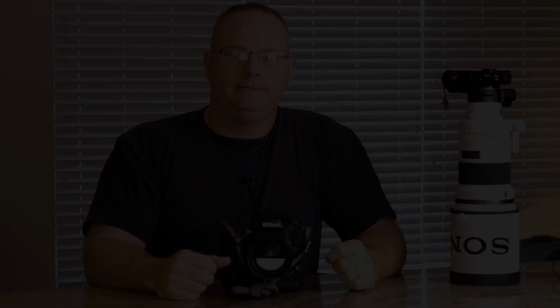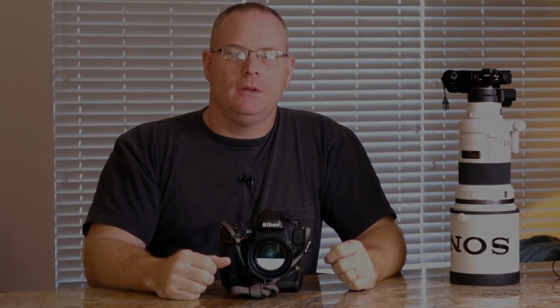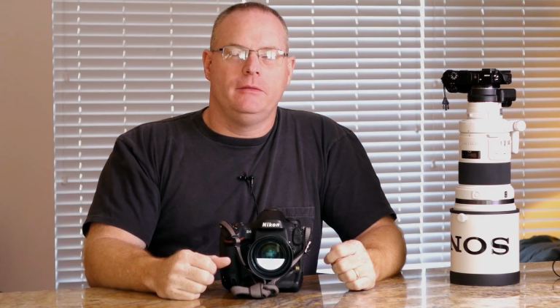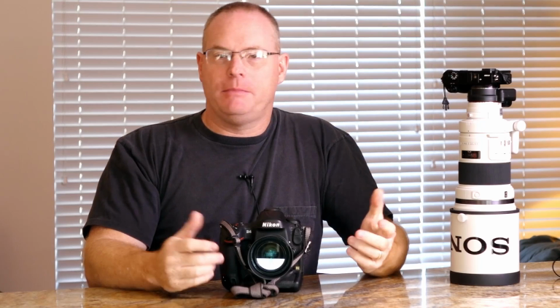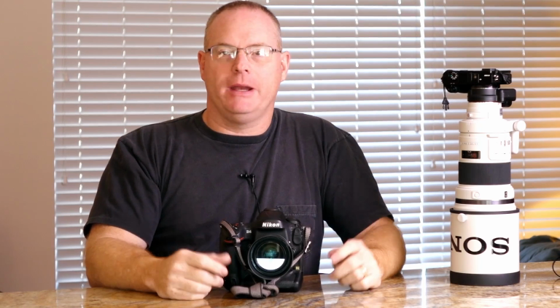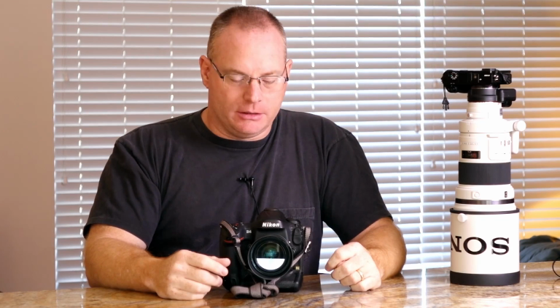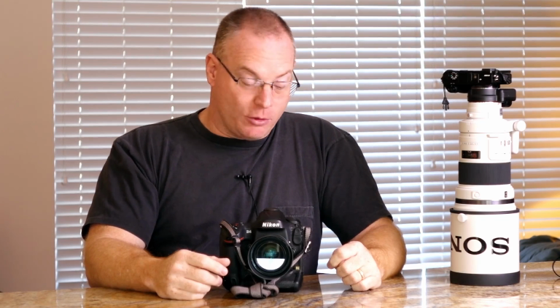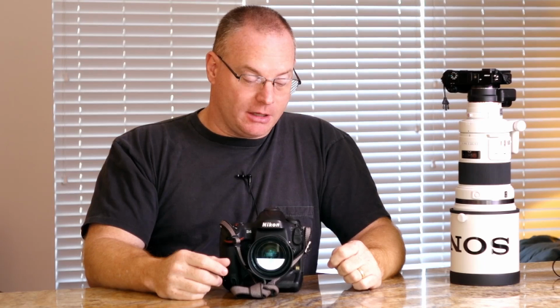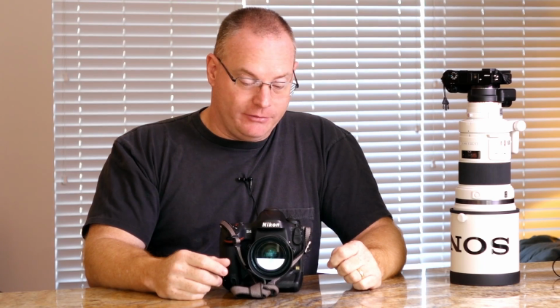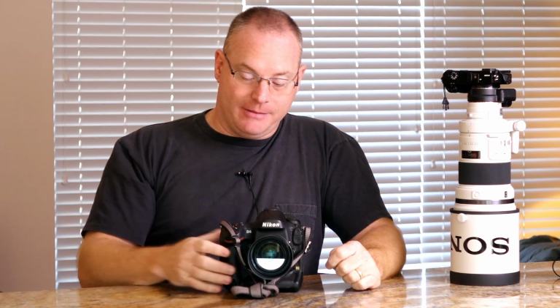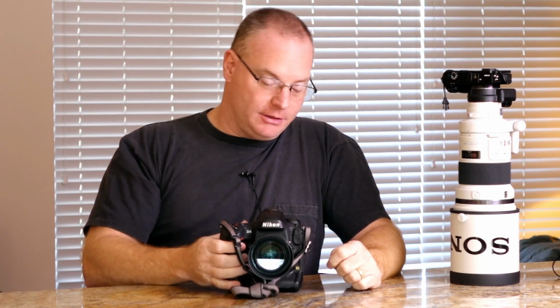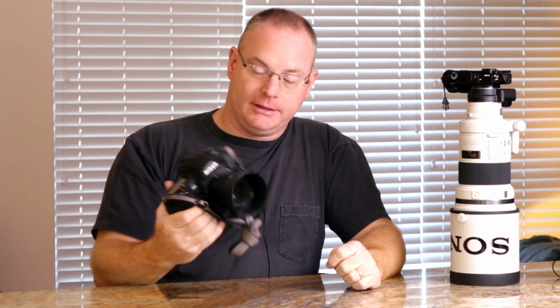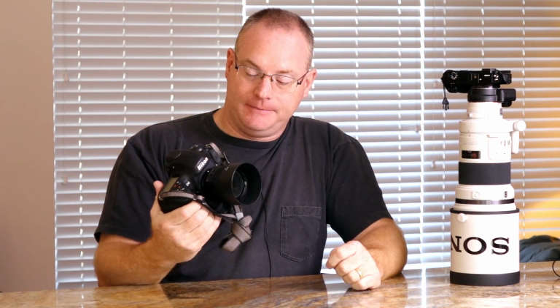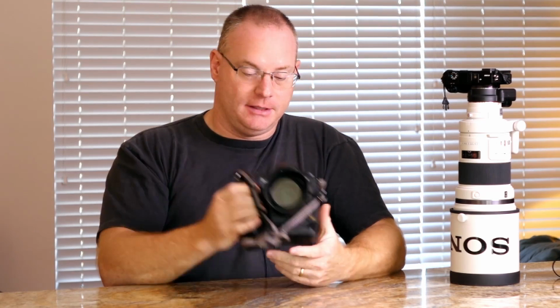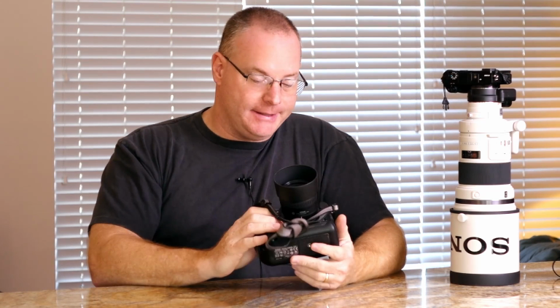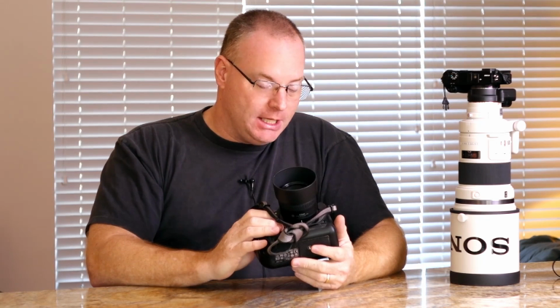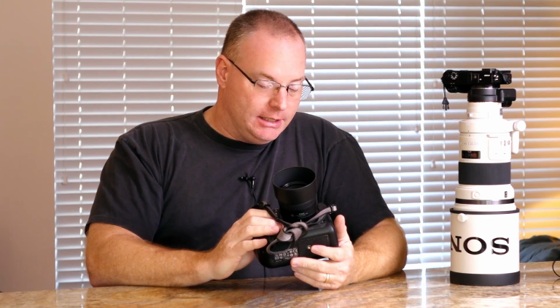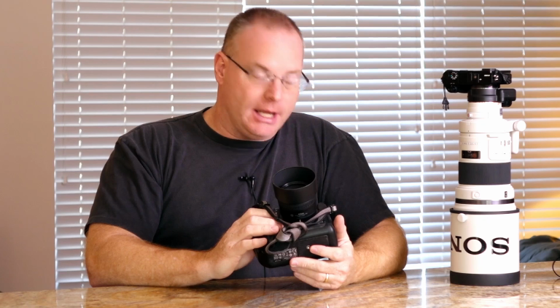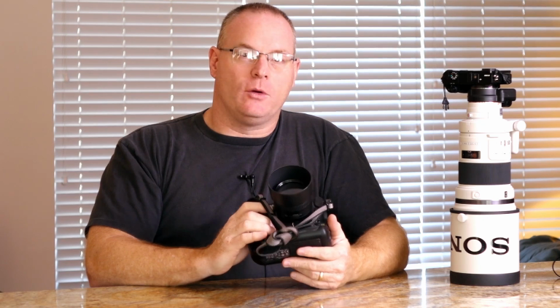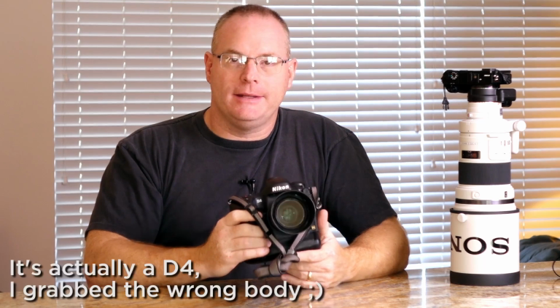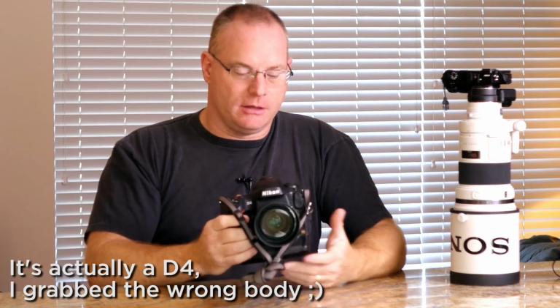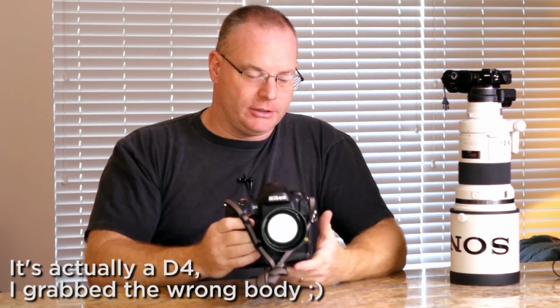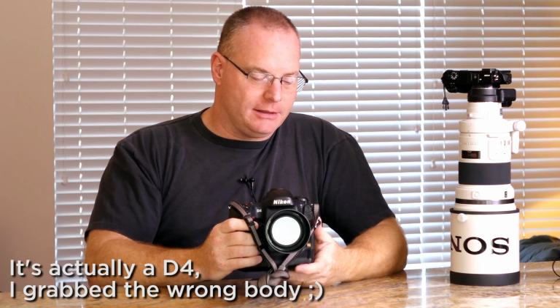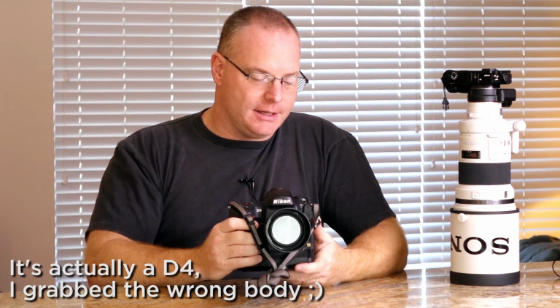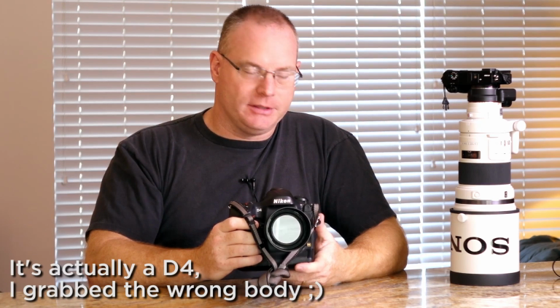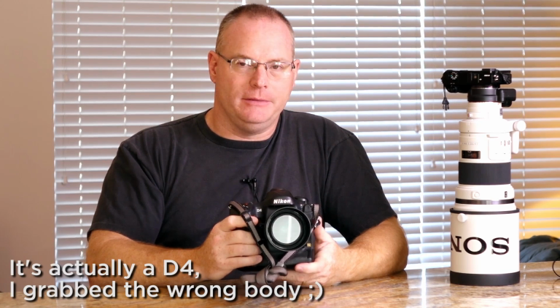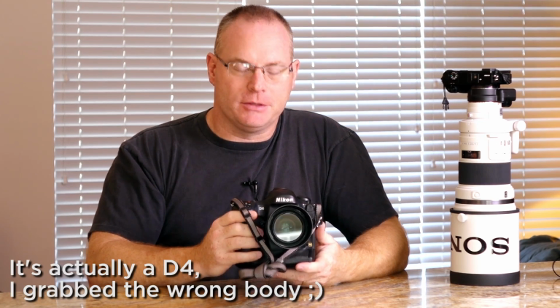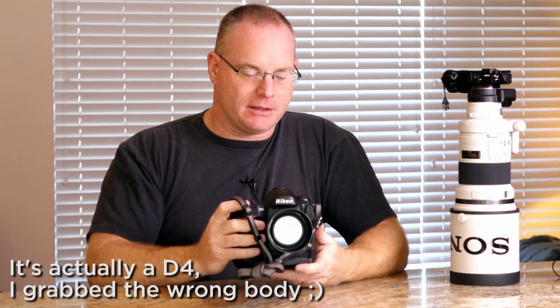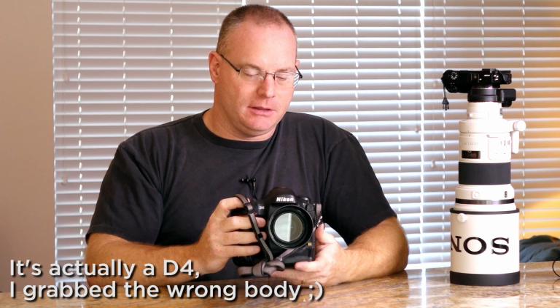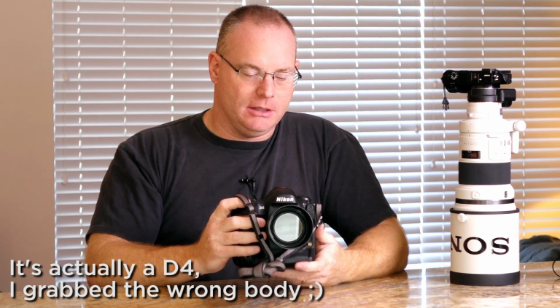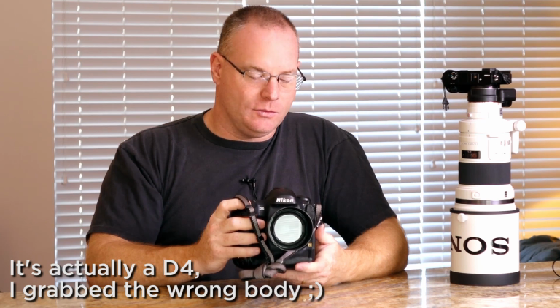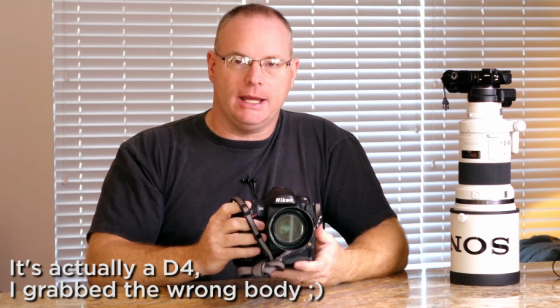For the better part of my career as a sports photographer, I've used cameras that look just like this. This is a Nikon D4S — it's their current flagship model, very similar in most respects to the EOS 1DX.